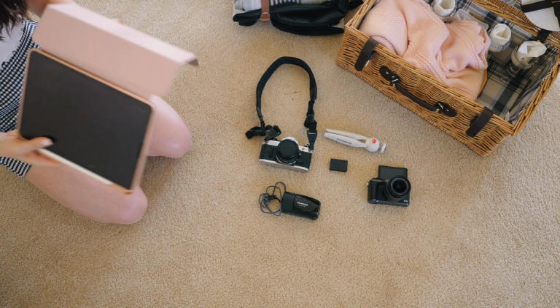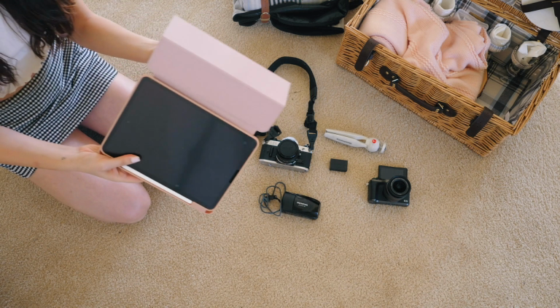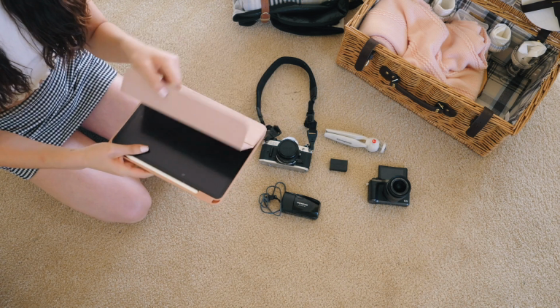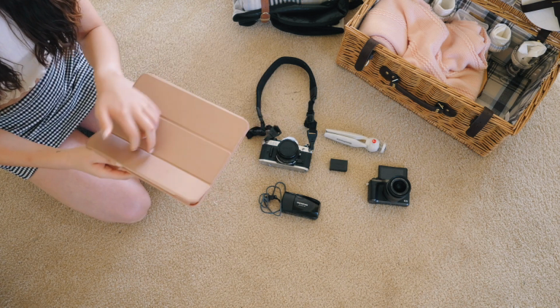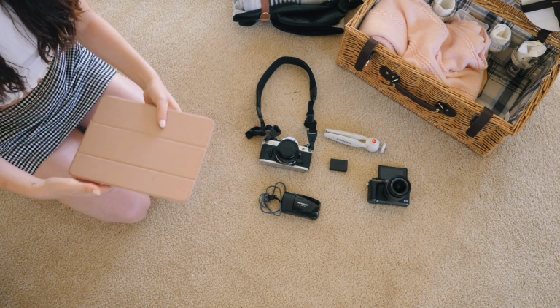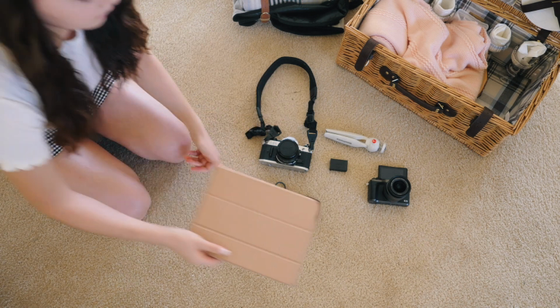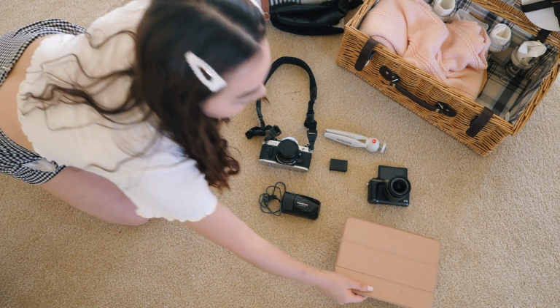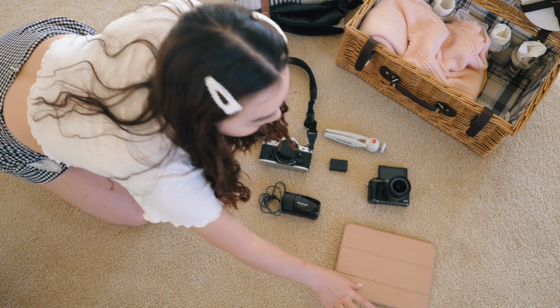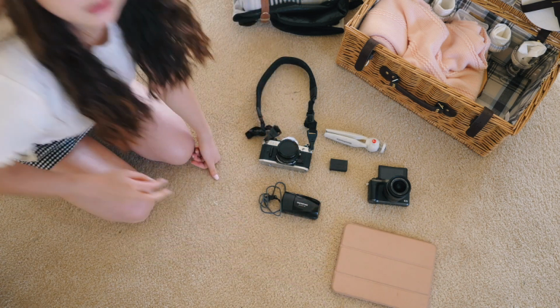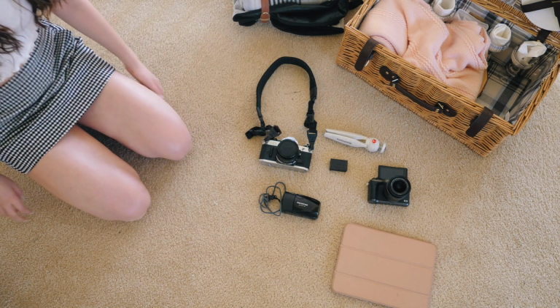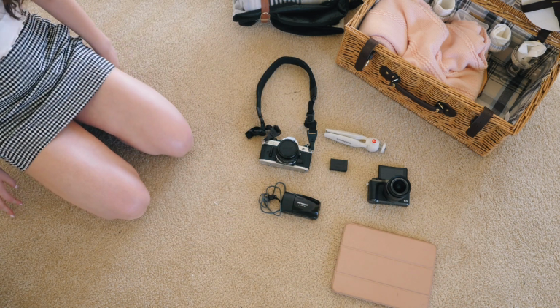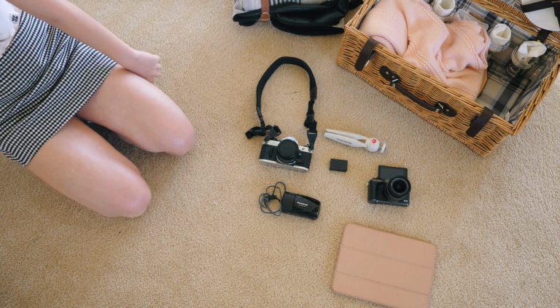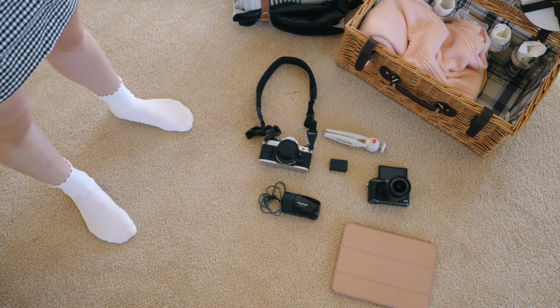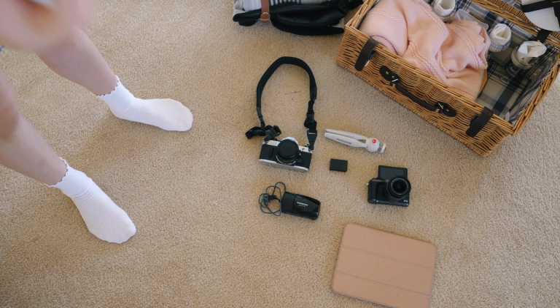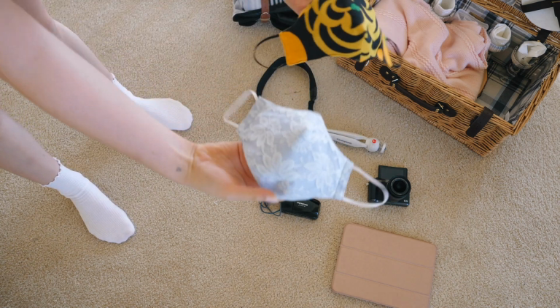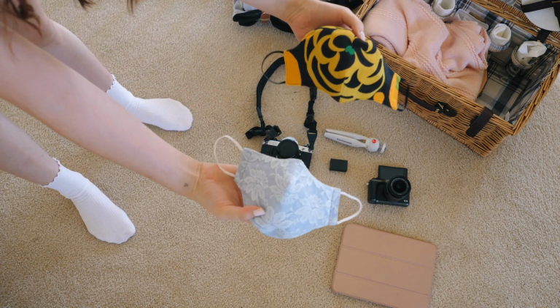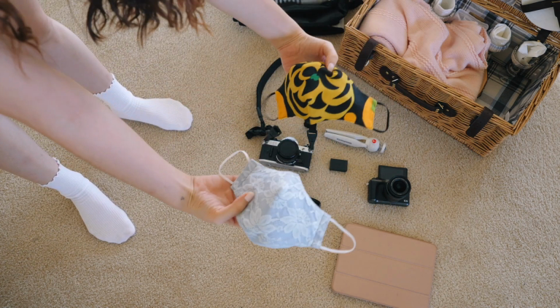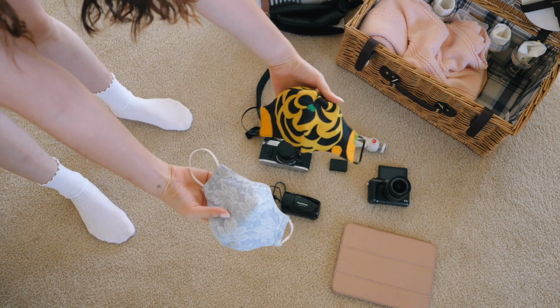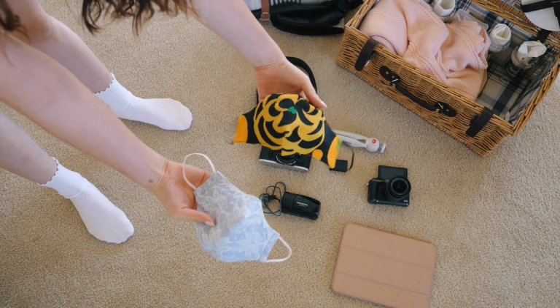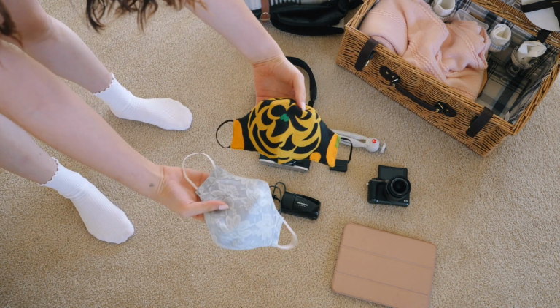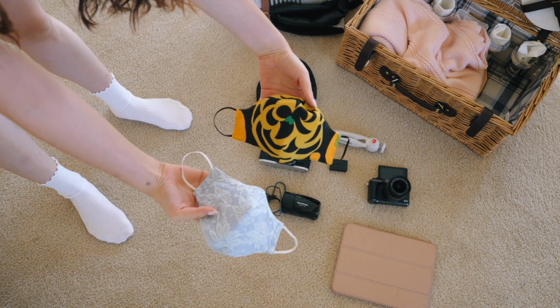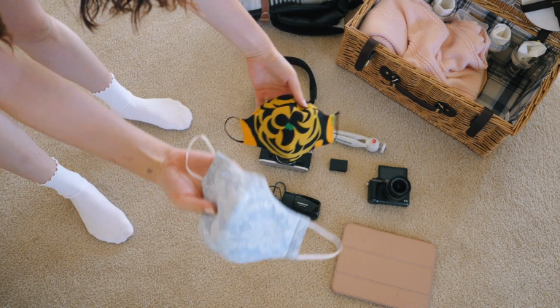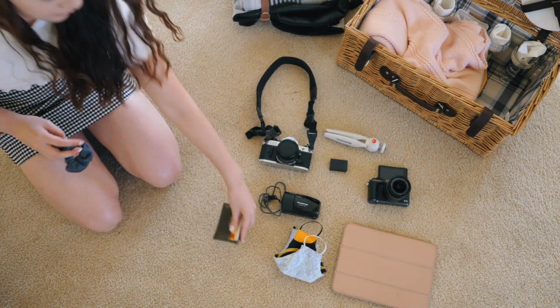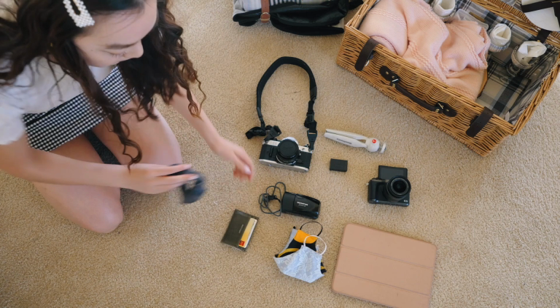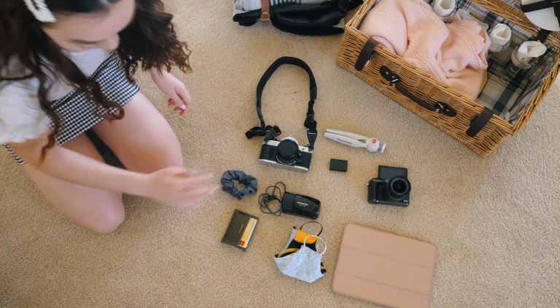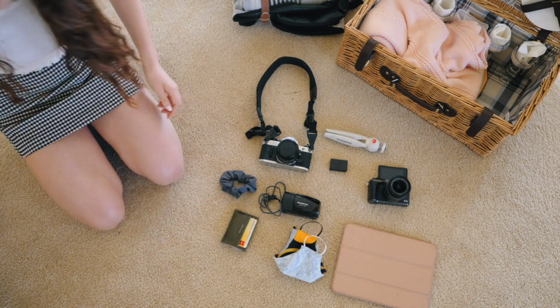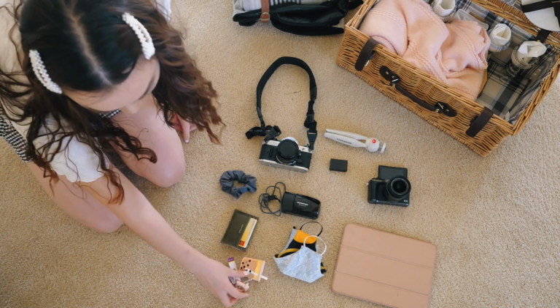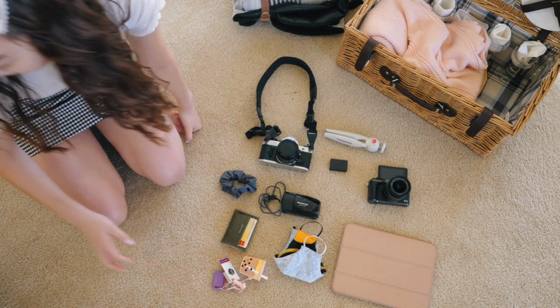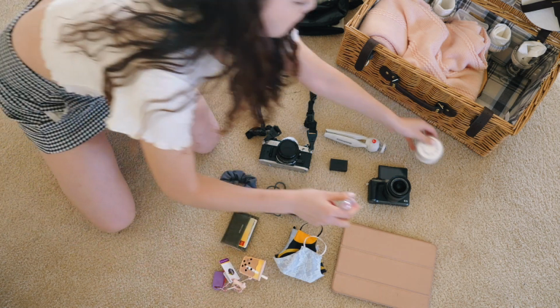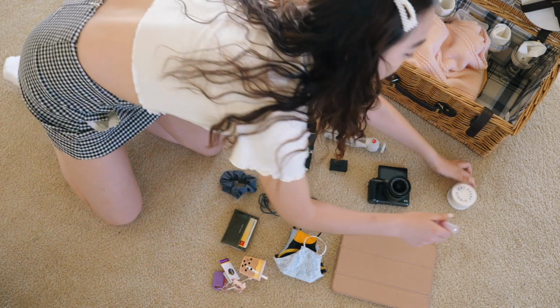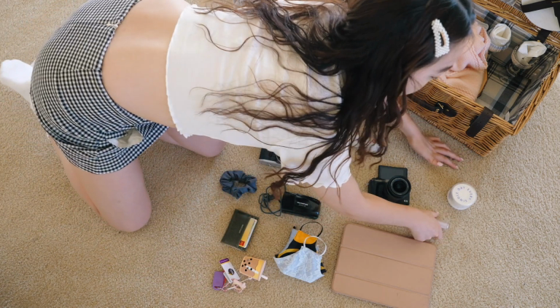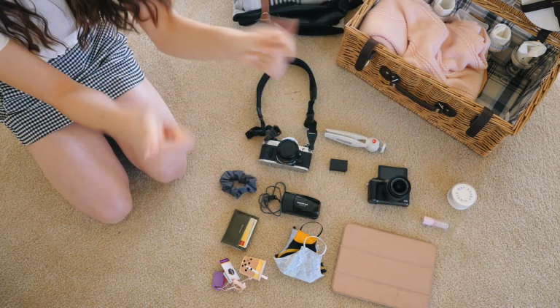I'm bringing my iPad just in case we decide to watch something or I want to read — side note, I also did not use this. And last but not least, your mask, along with other essentials like phone, wallet, water, and sunscreen.